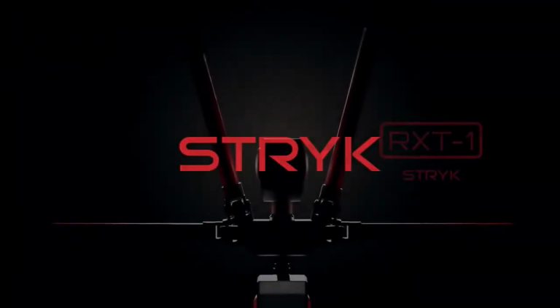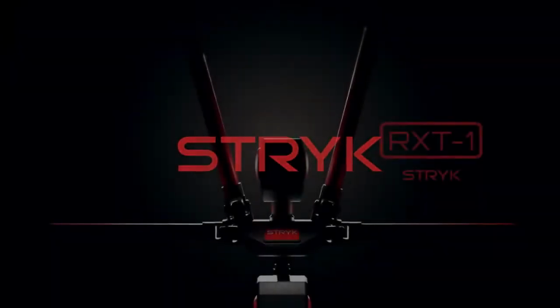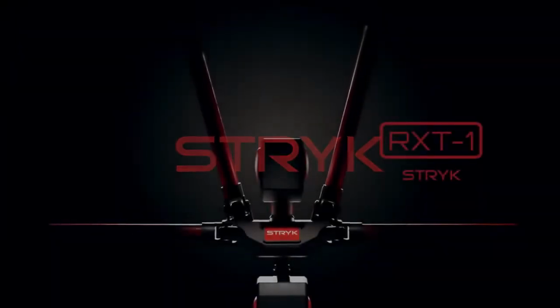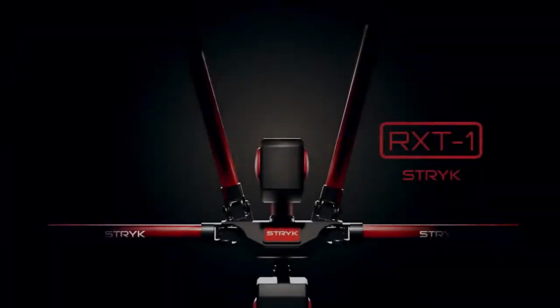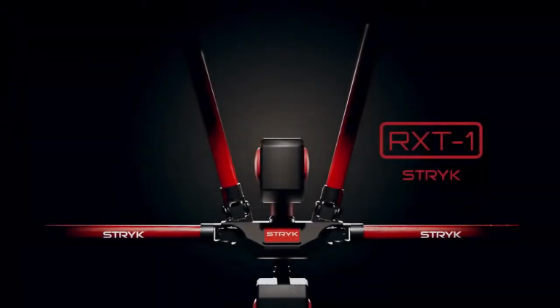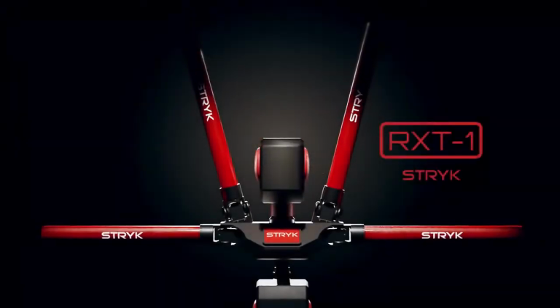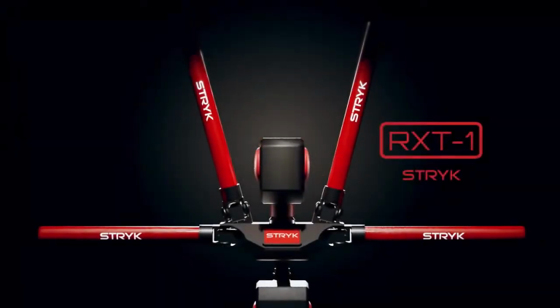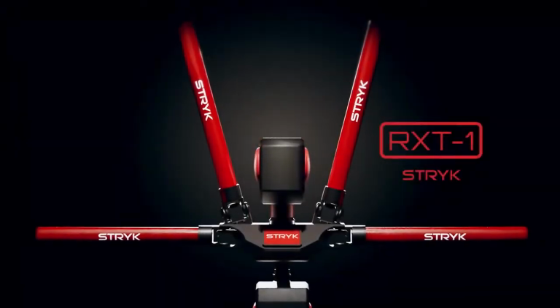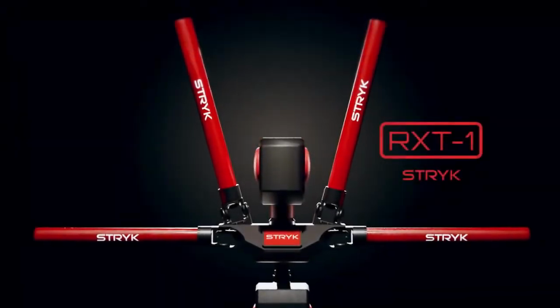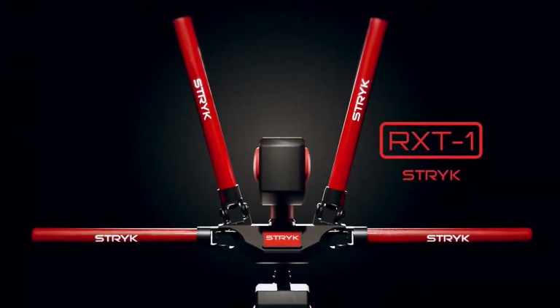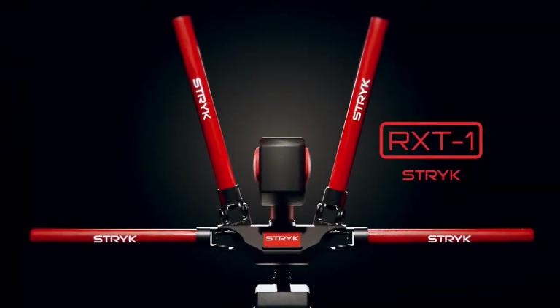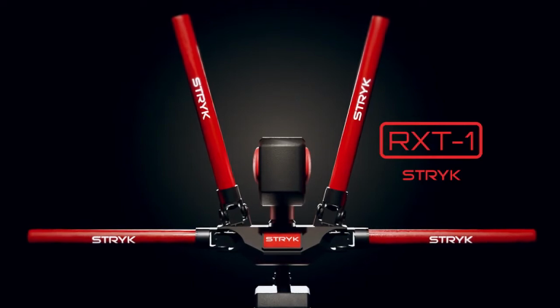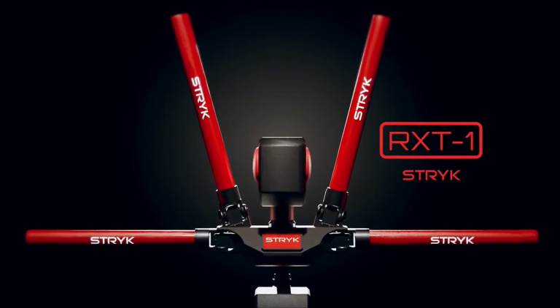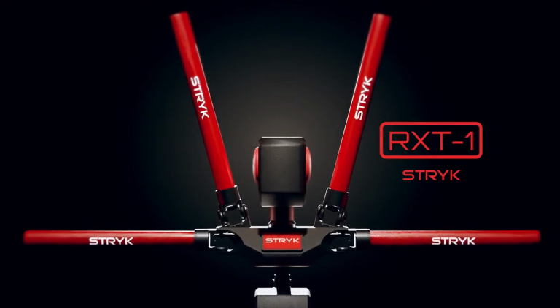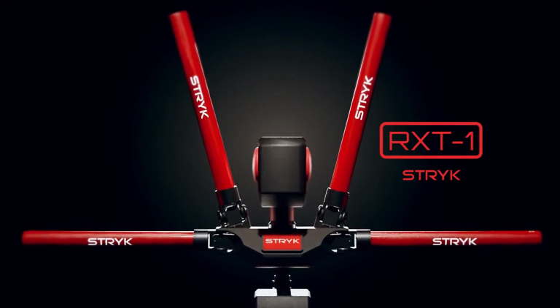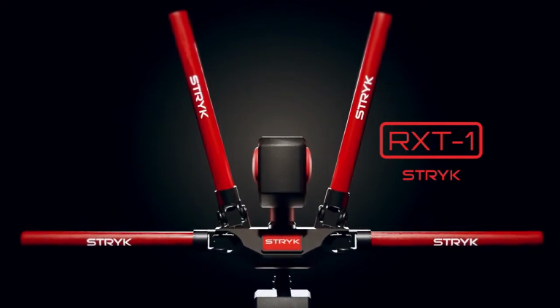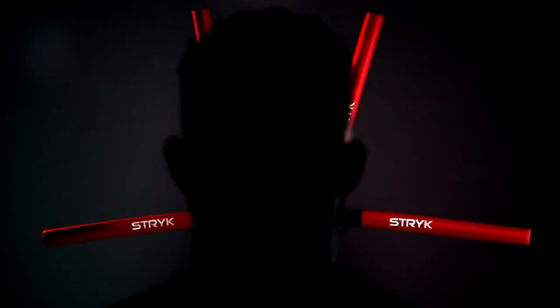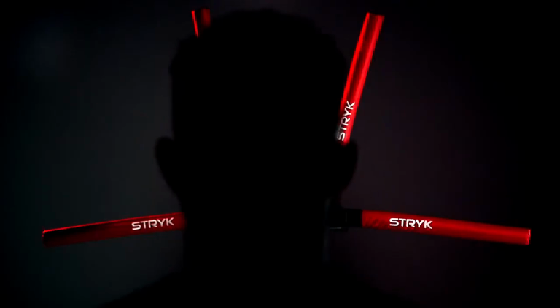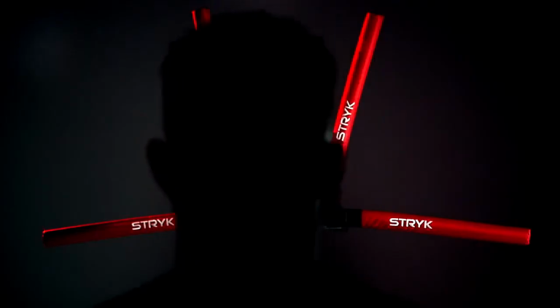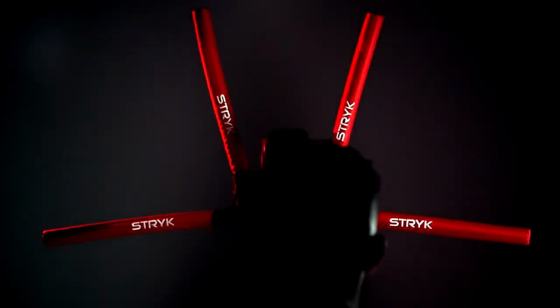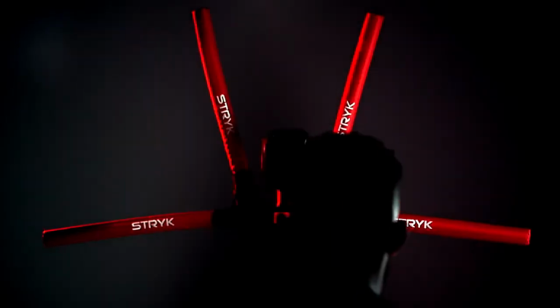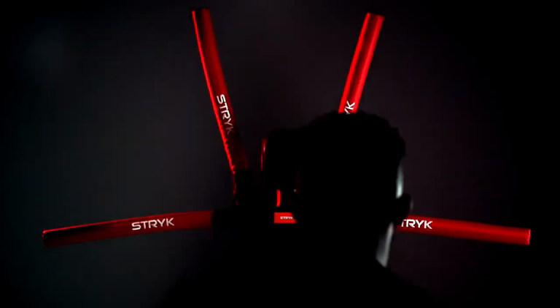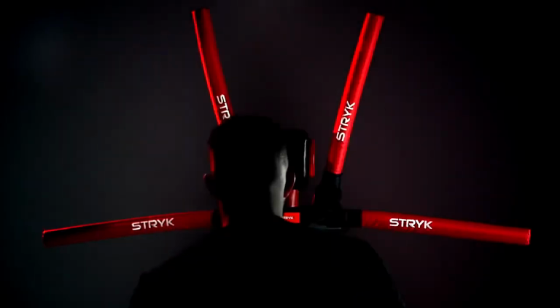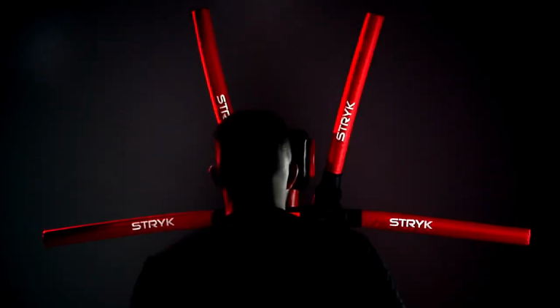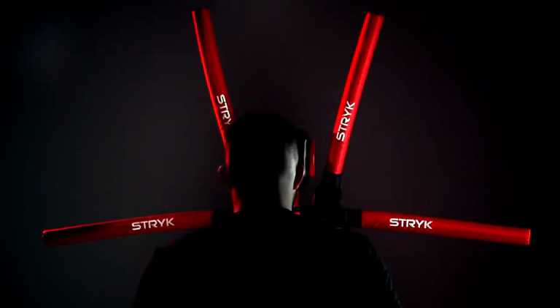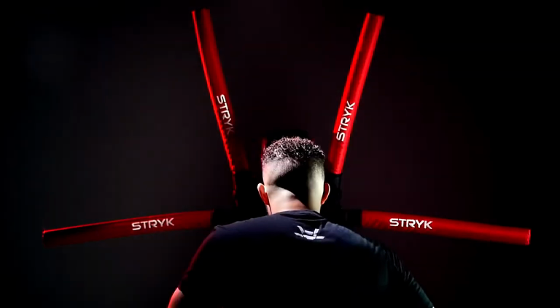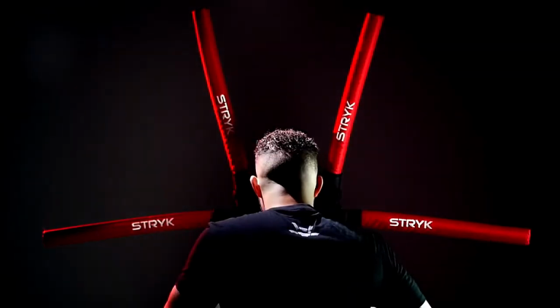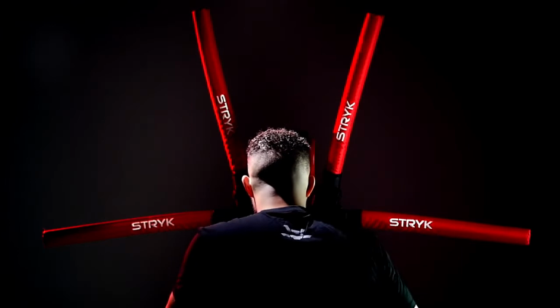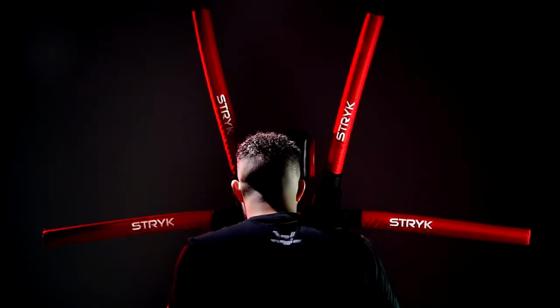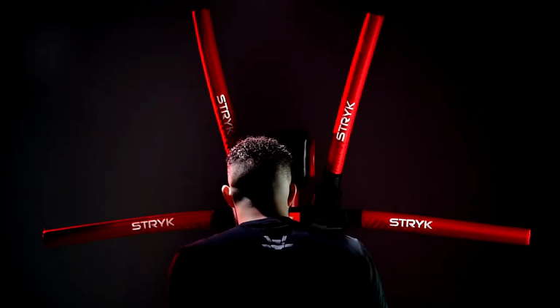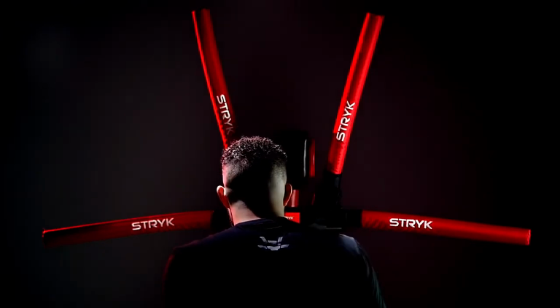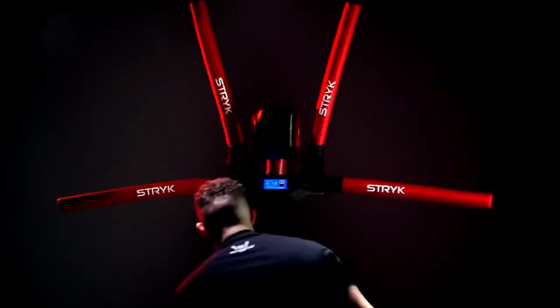STRIKE presents the RX-T1, the world's first sparring robot. Designed to strike back in real time, the RX-T1 is an interactive training coach.